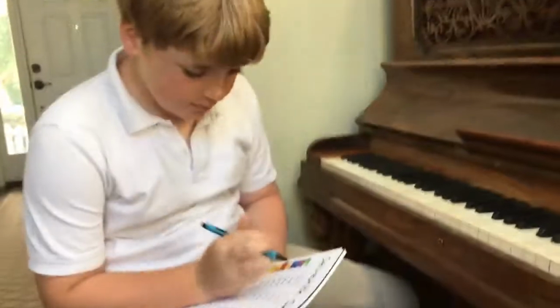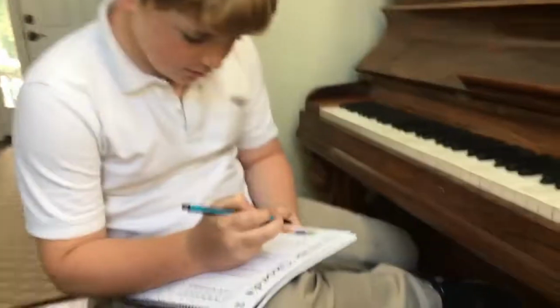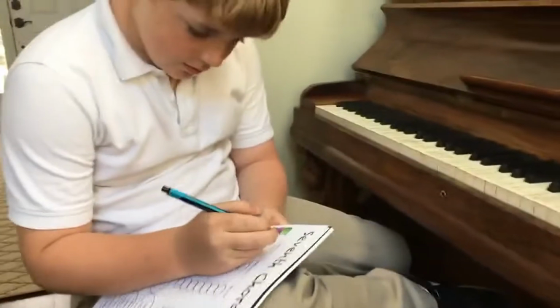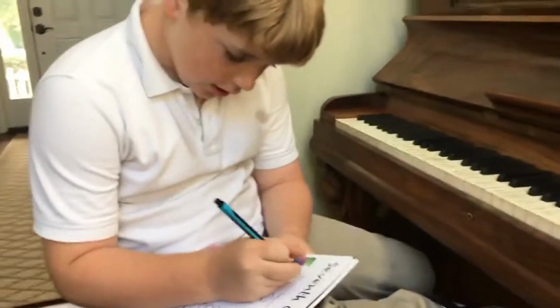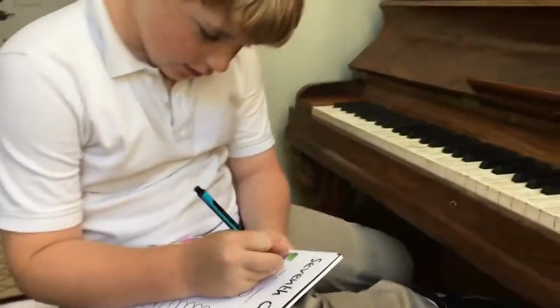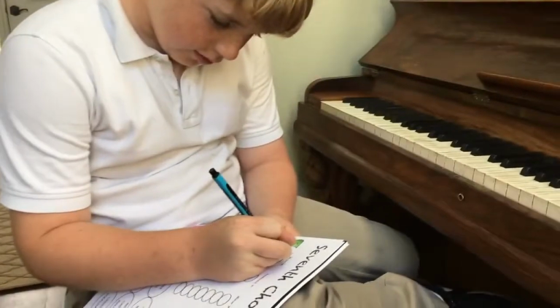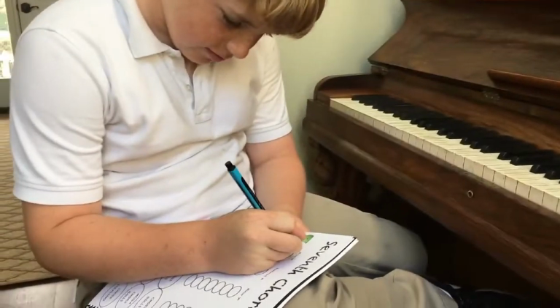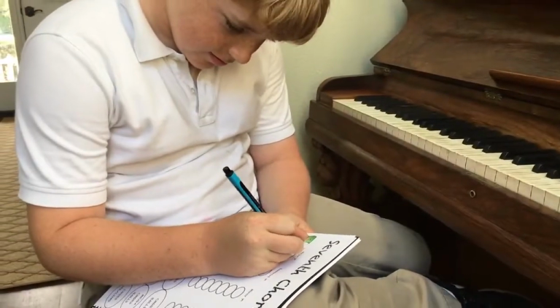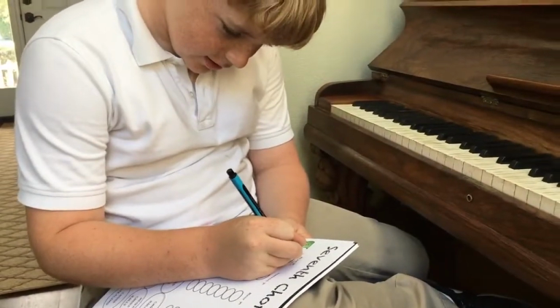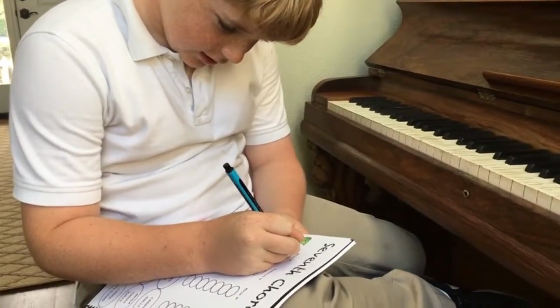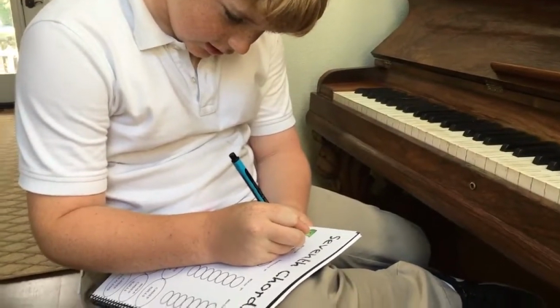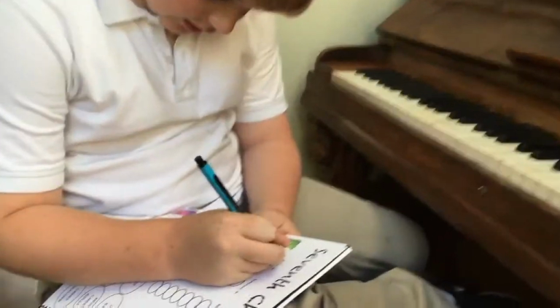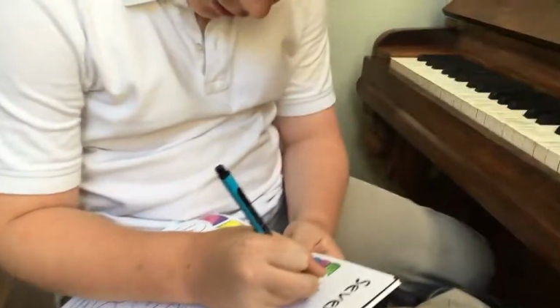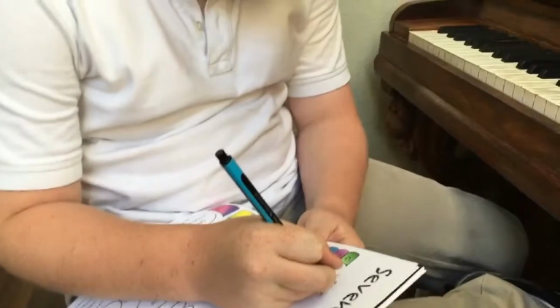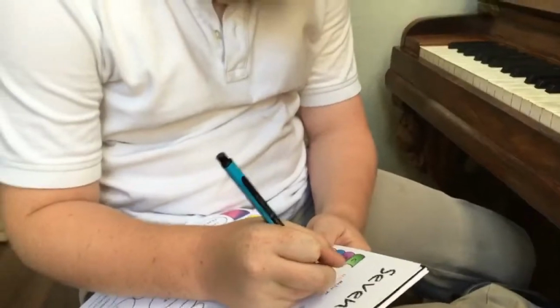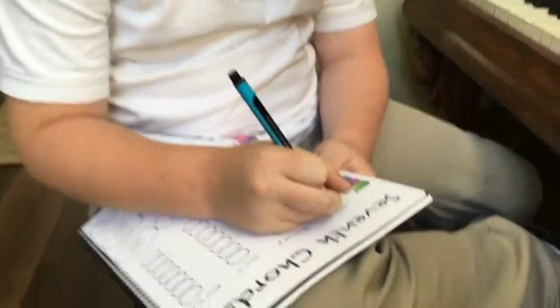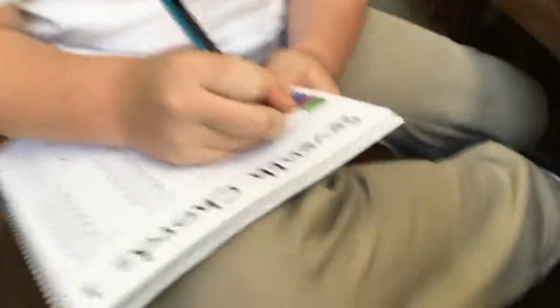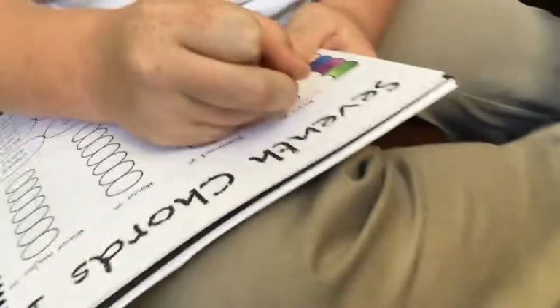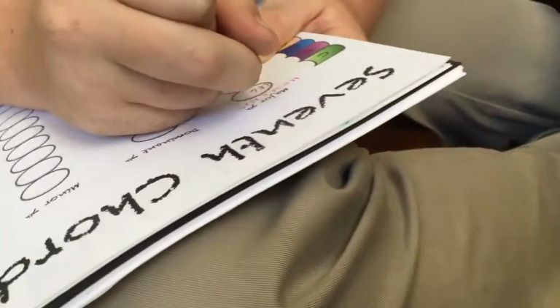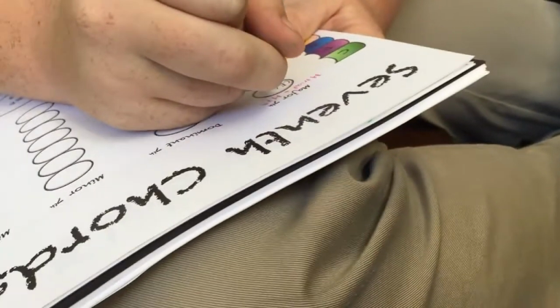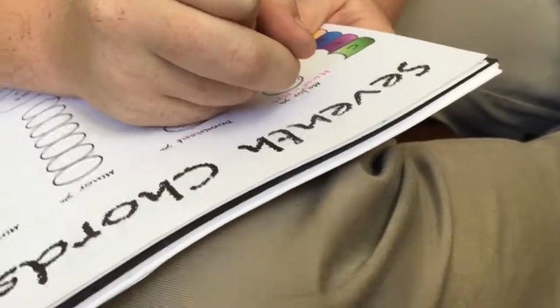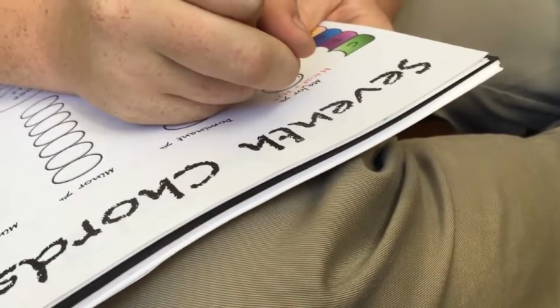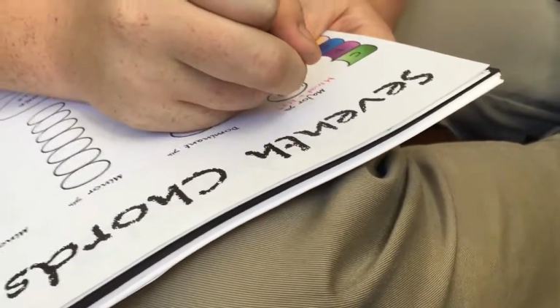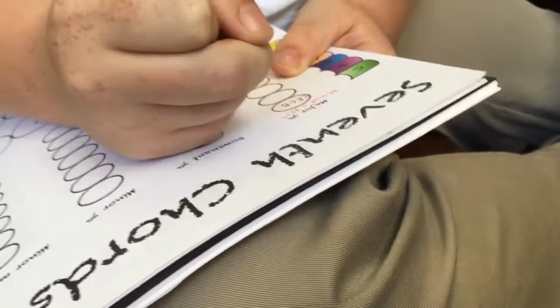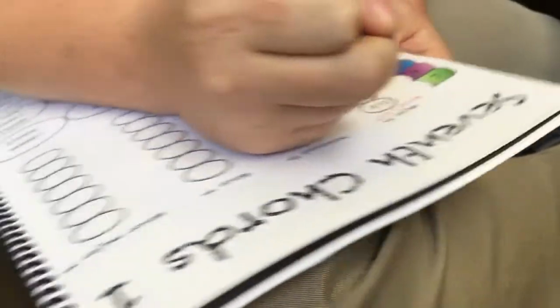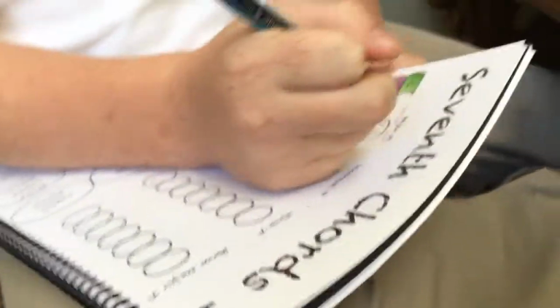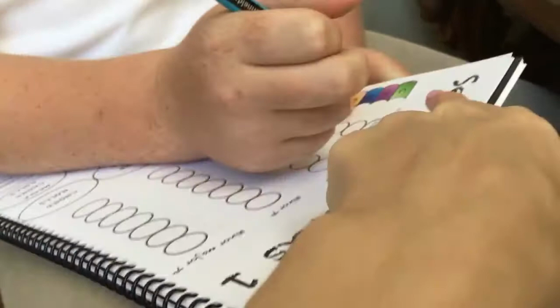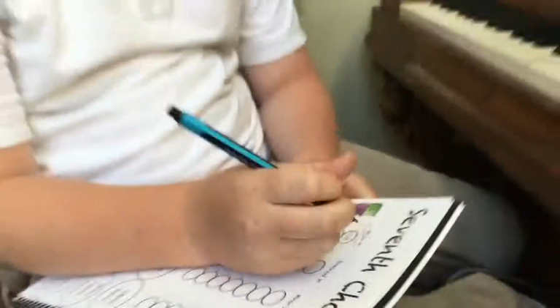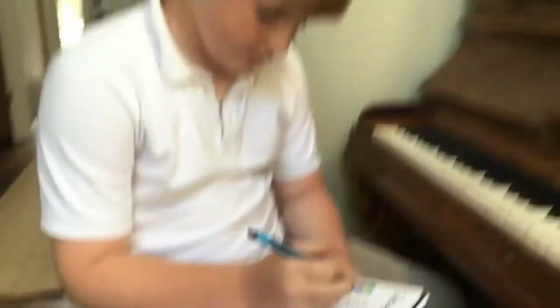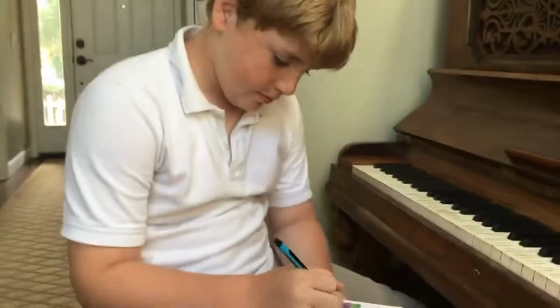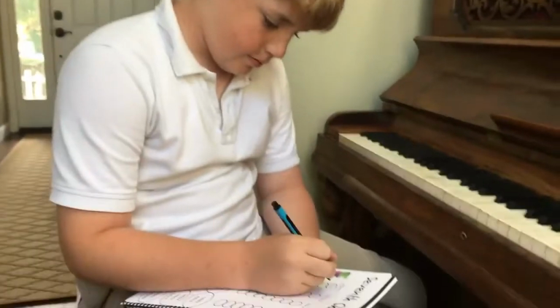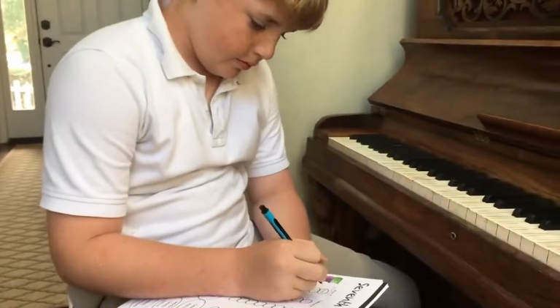What are we writing in? A C. C major 7. We're fitting them all in G and B, because we need a major triad and then a major 7.